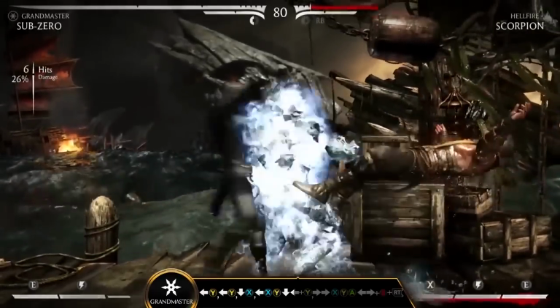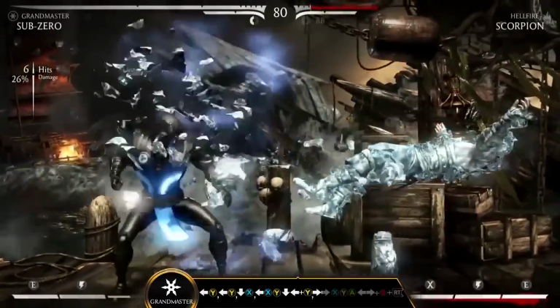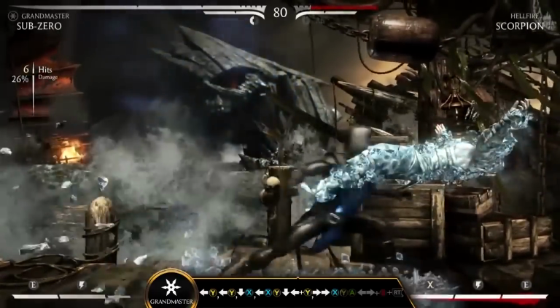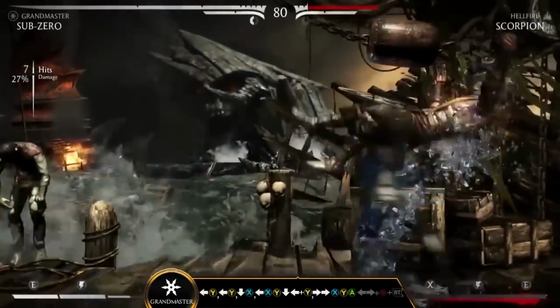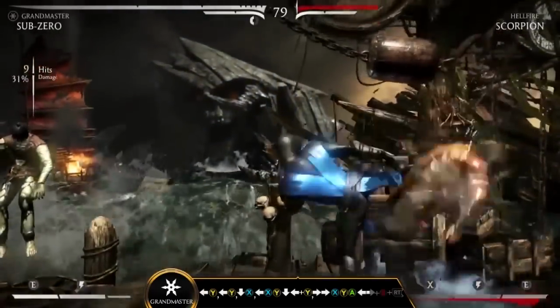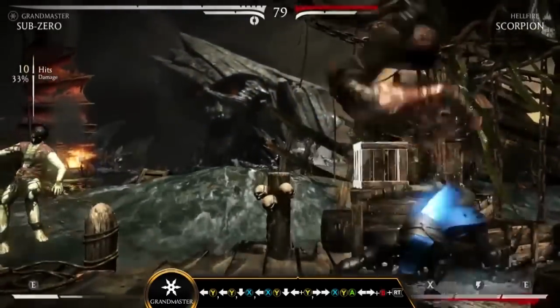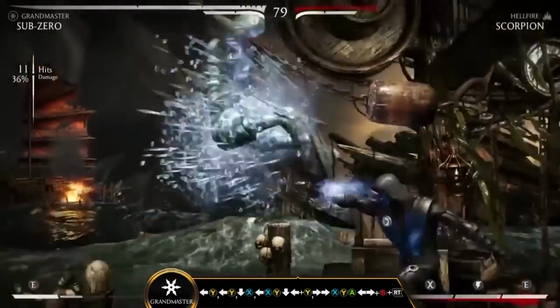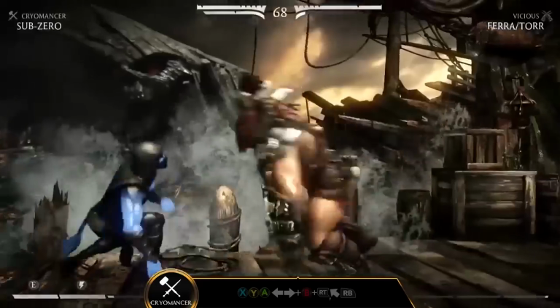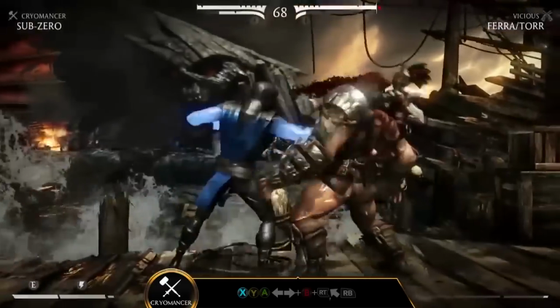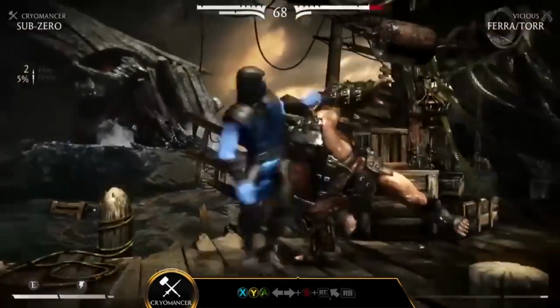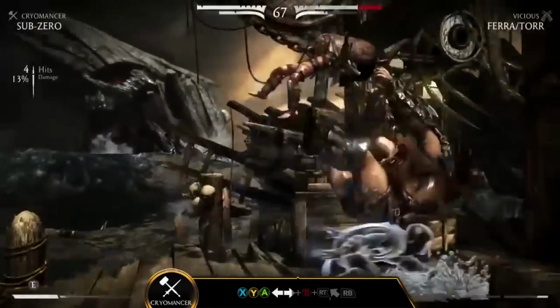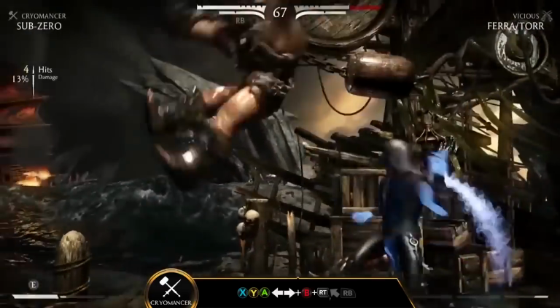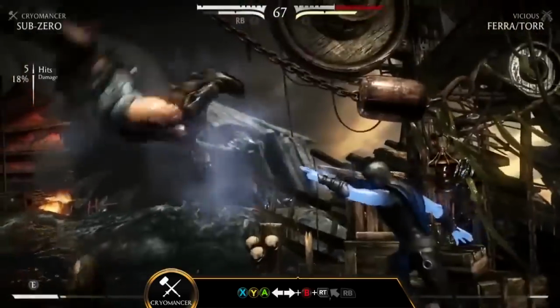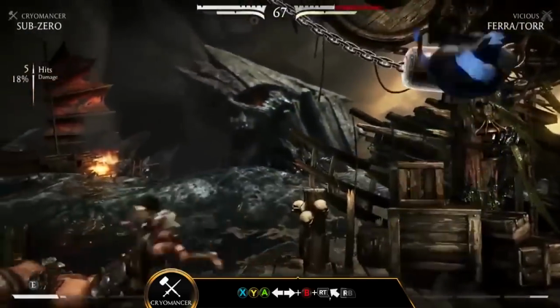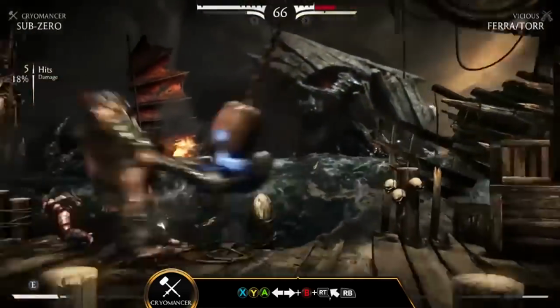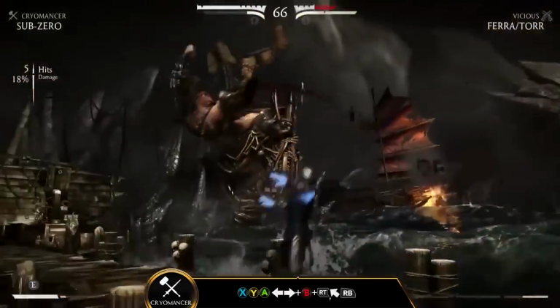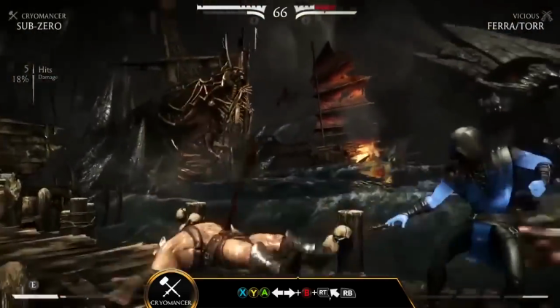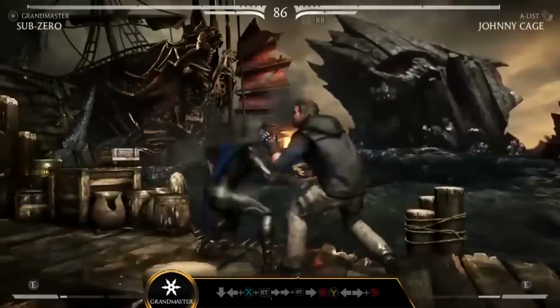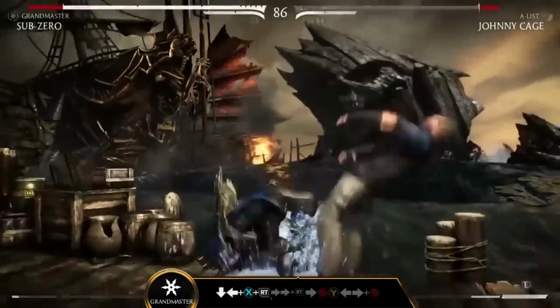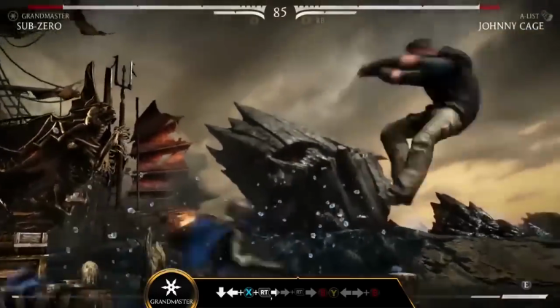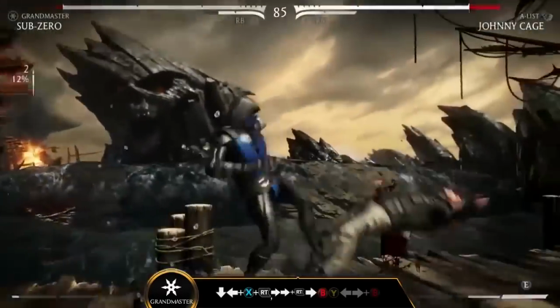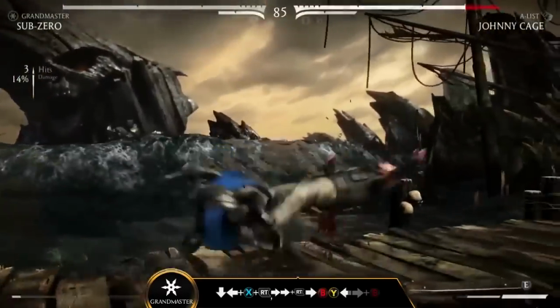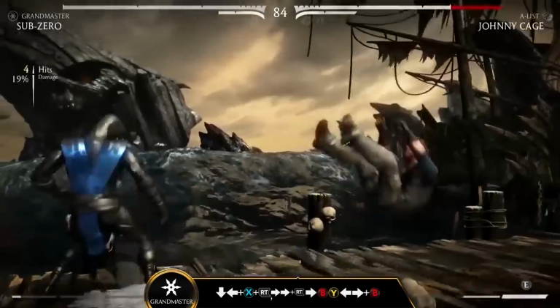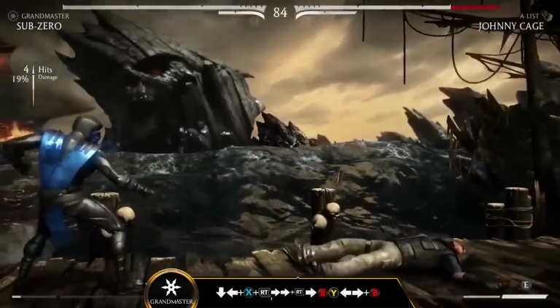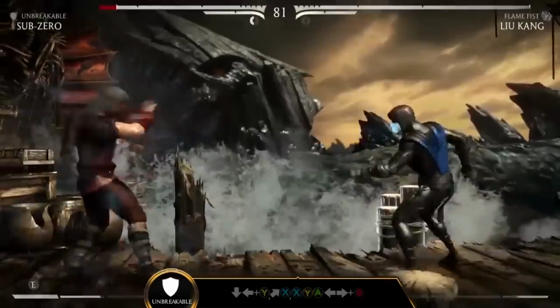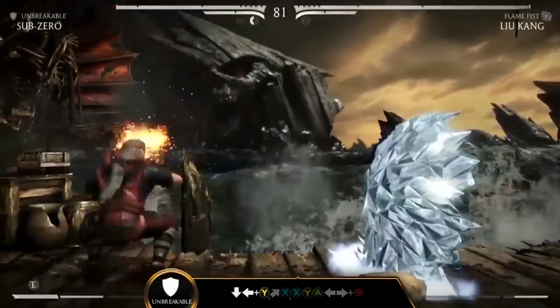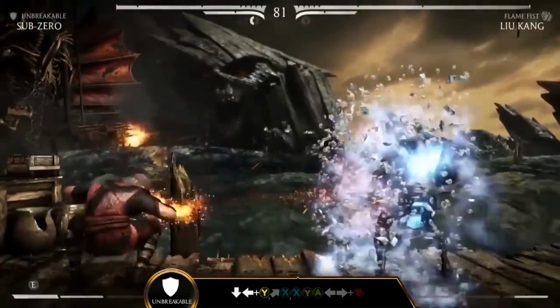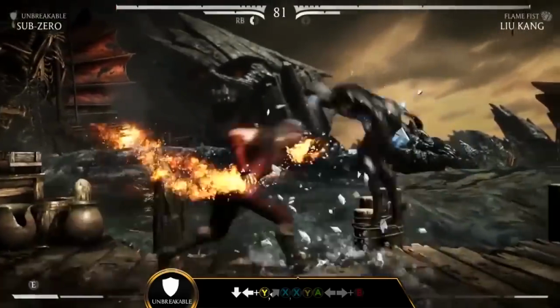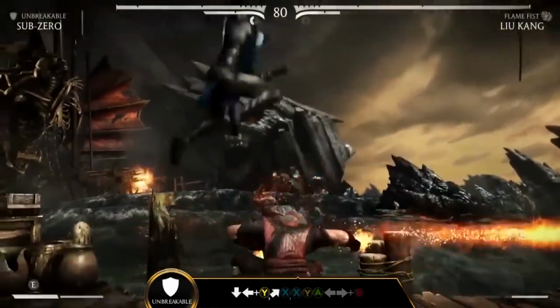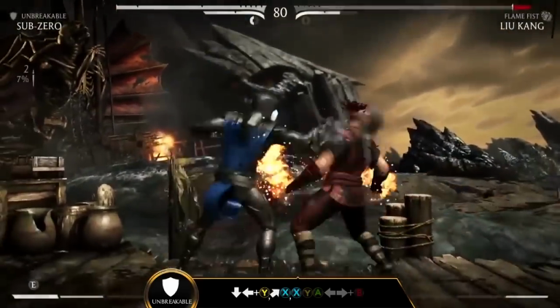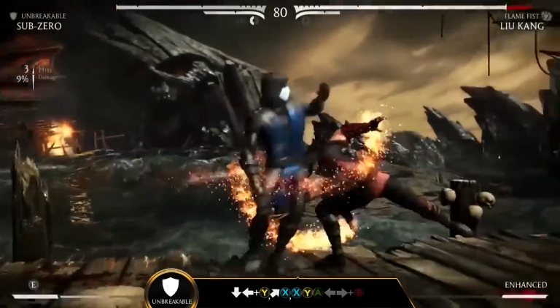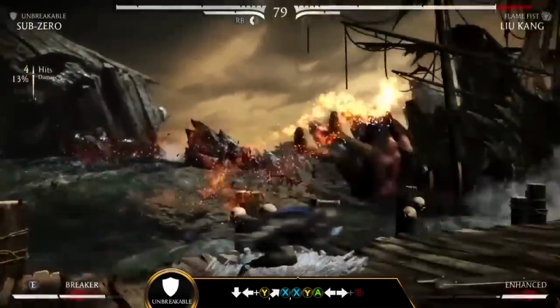Each variation allows Sub-Zero to control the tempo of the match: bring the pain in Cryomancer, lock down your opponent in Grandmaster, or trade blow for blow in Unbreakable.